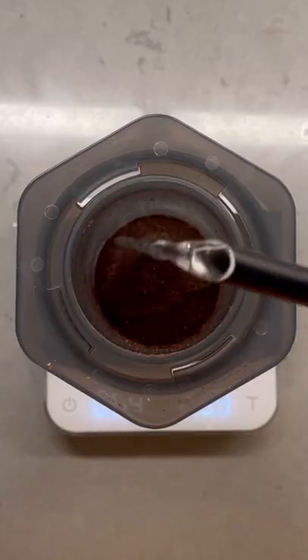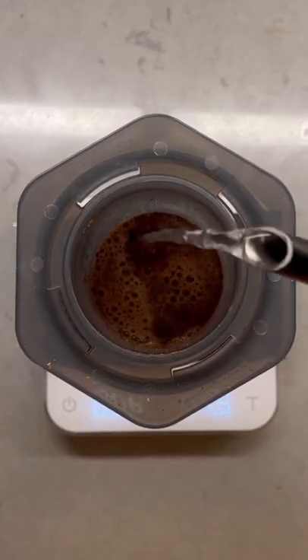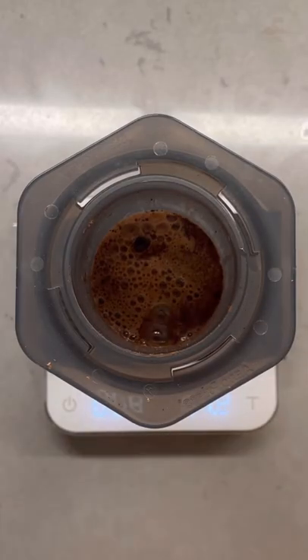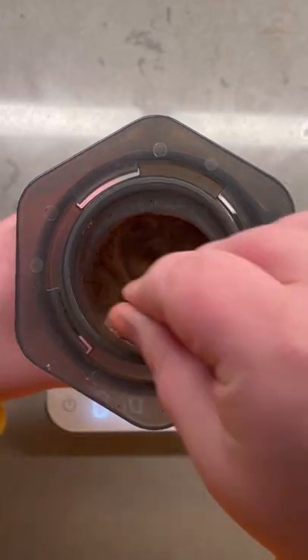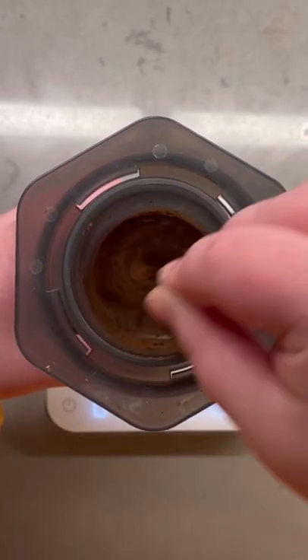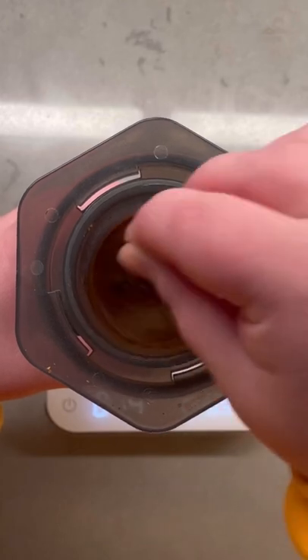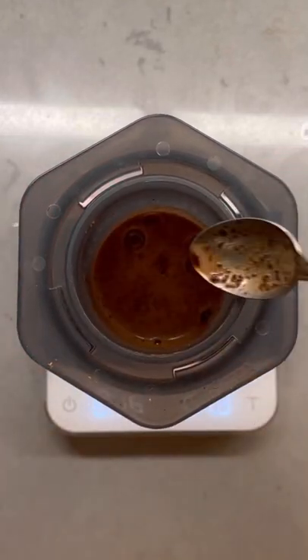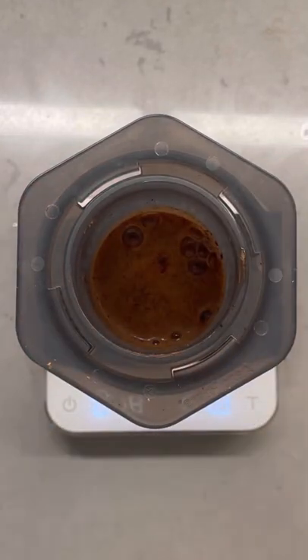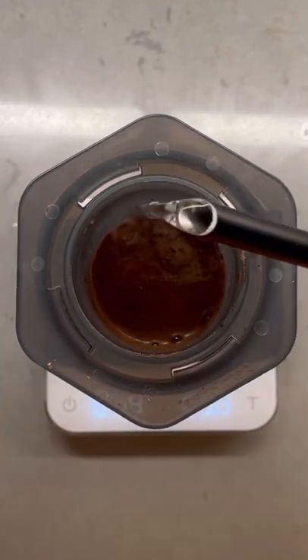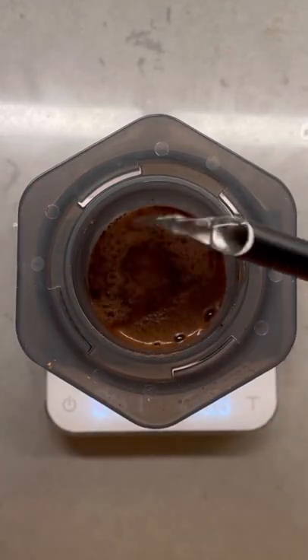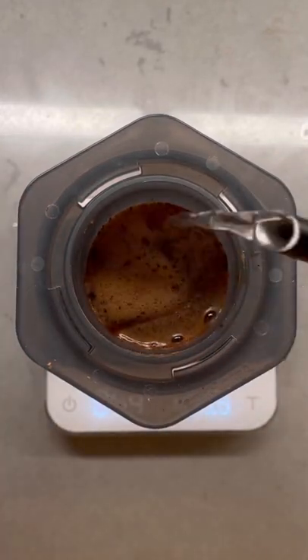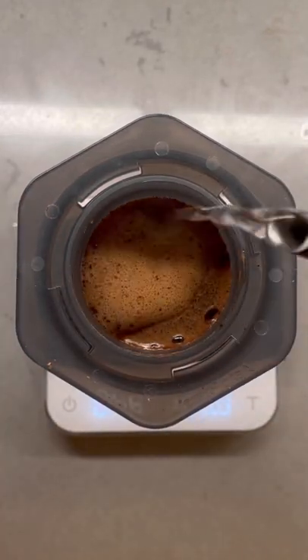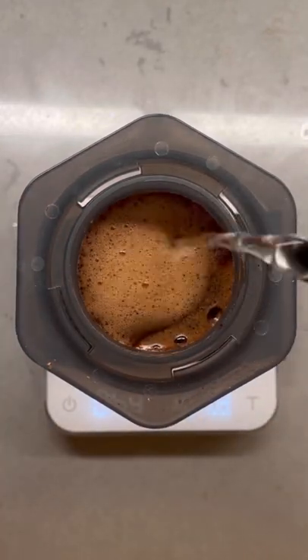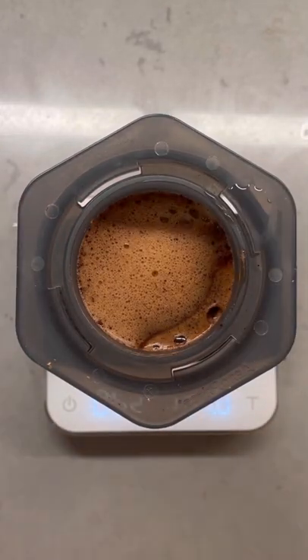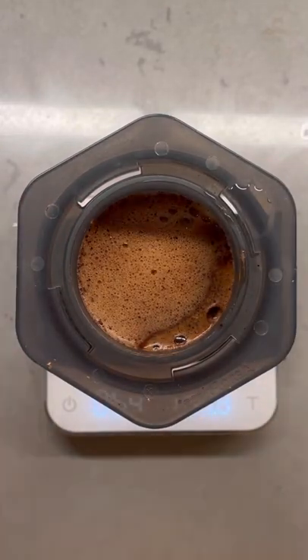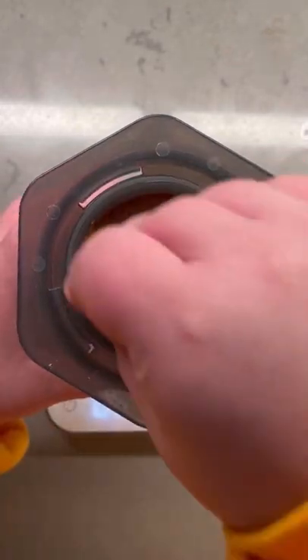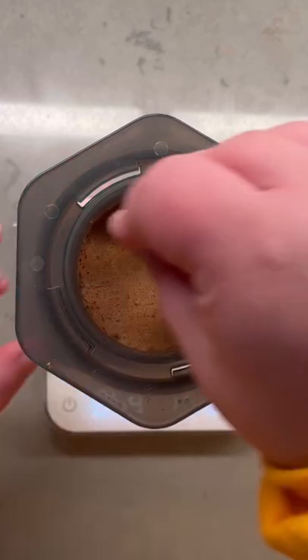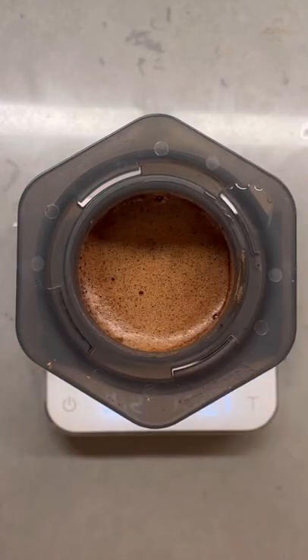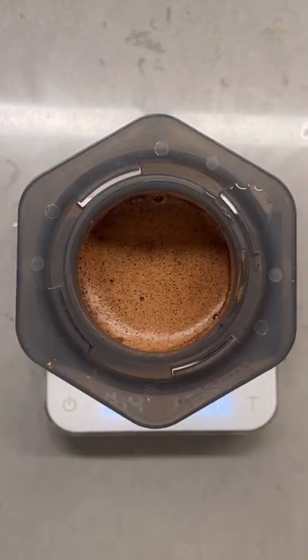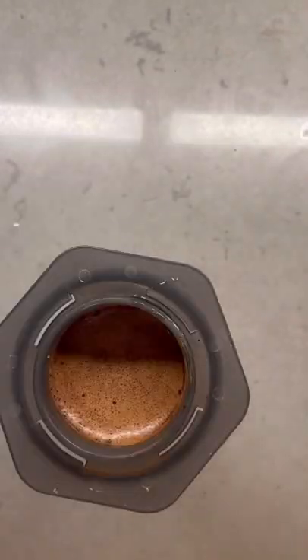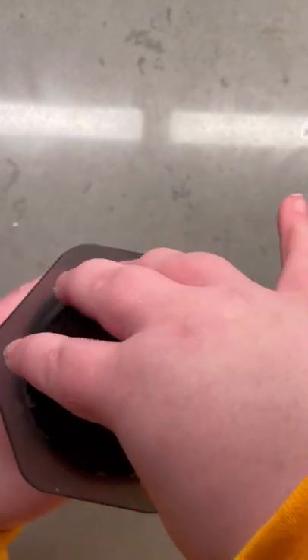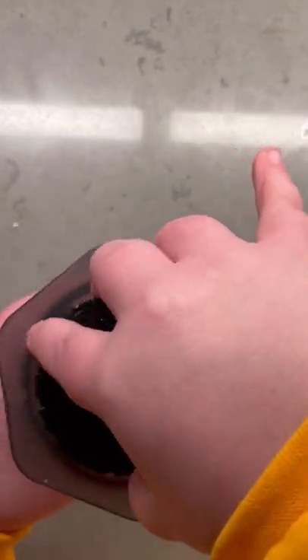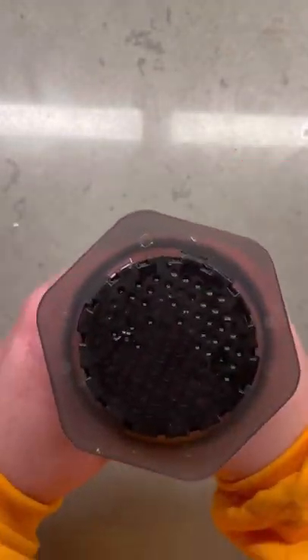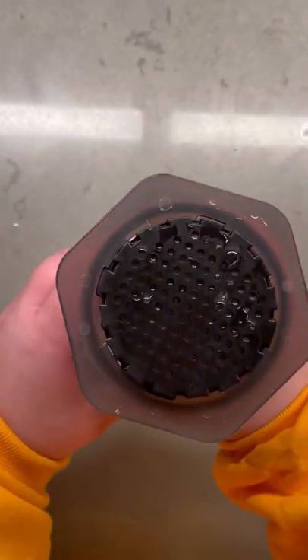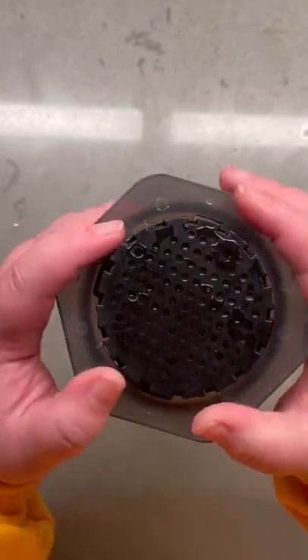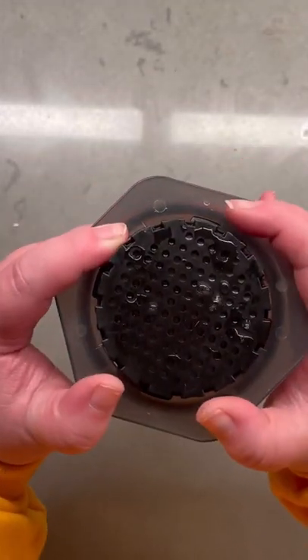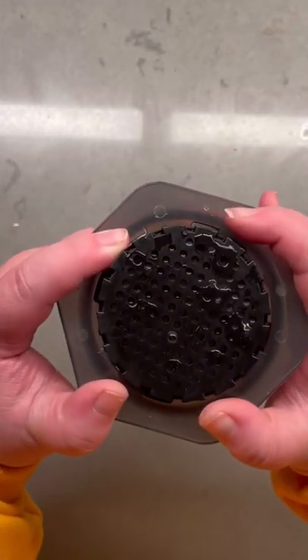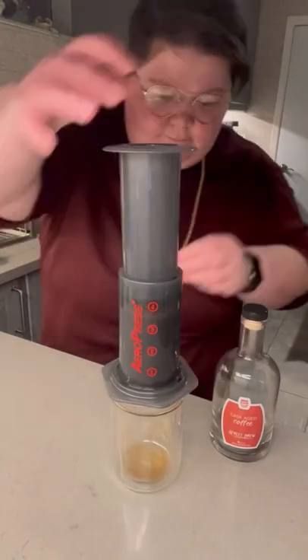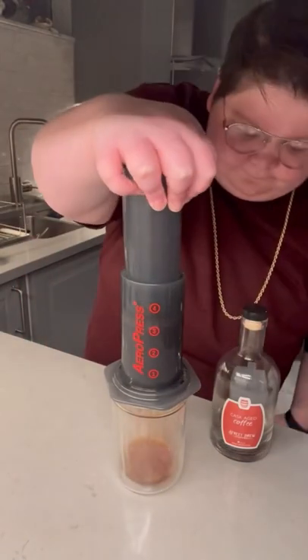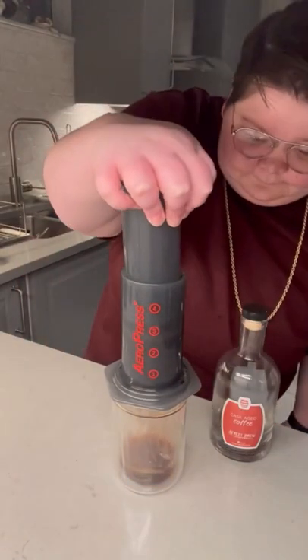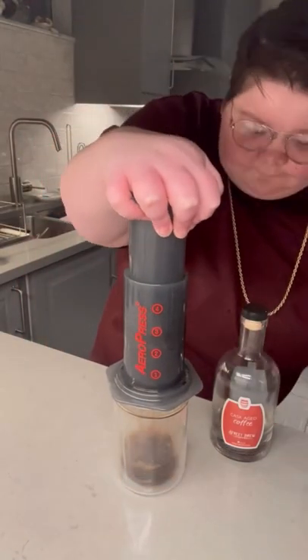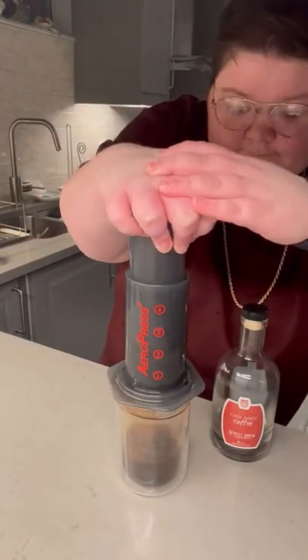It is also extremely forgiving if you don't have the perfect grind size or the best technique, and you do not need a gooseneck kettle to pour your water. I've seen people literally pour from a paper cup. Consider the Aeropress the gateway brewer into manual brewing, as it will grow with you and almost always make you an incredibly good cup.